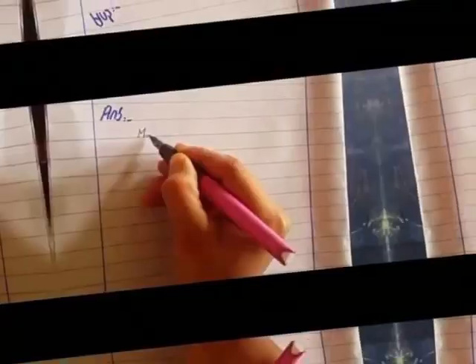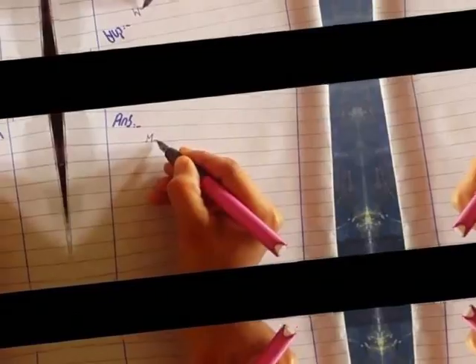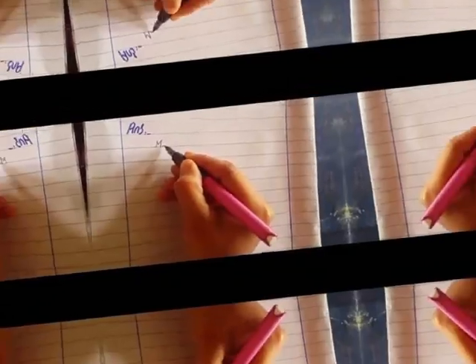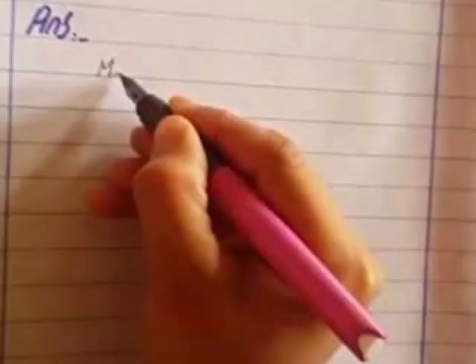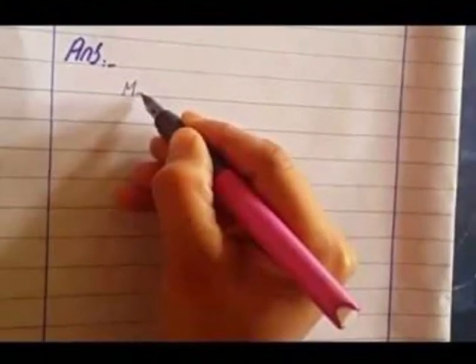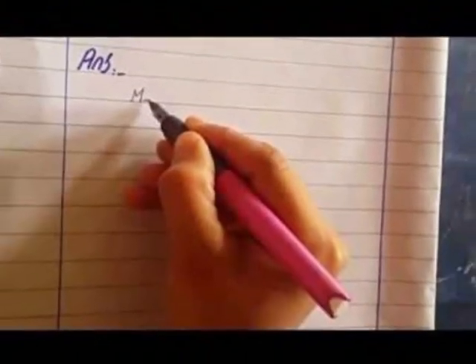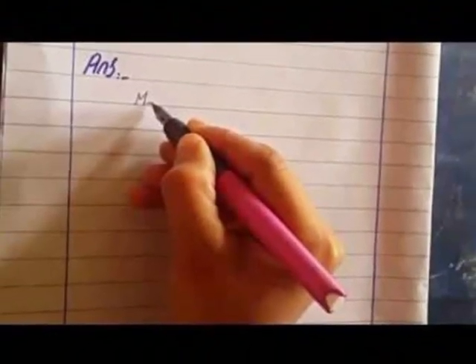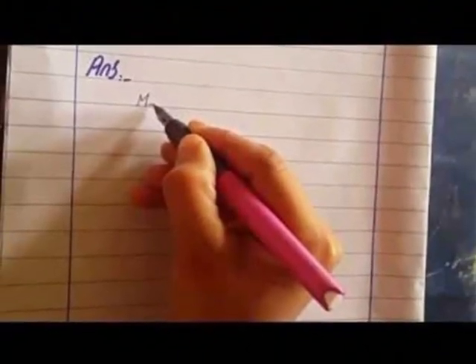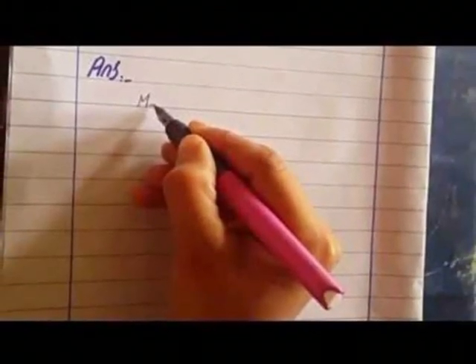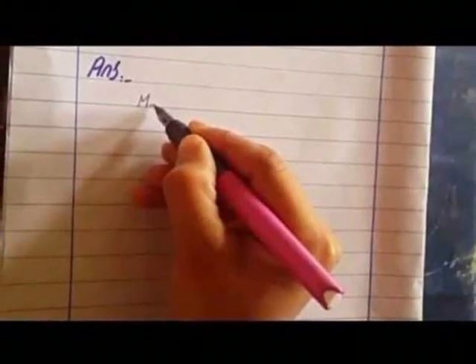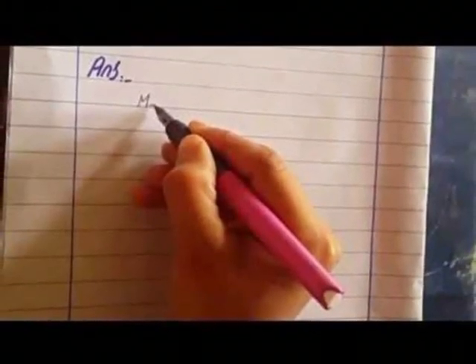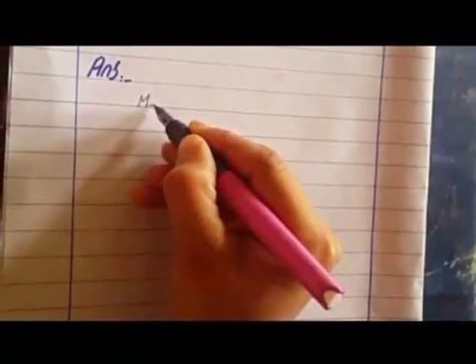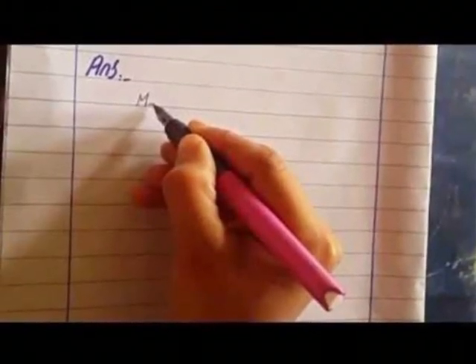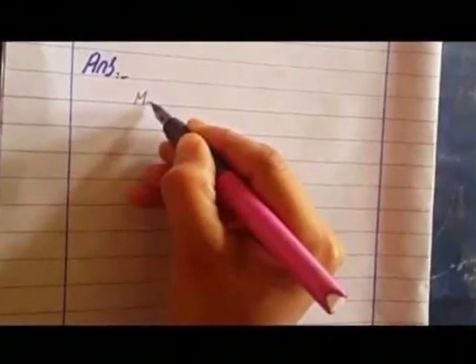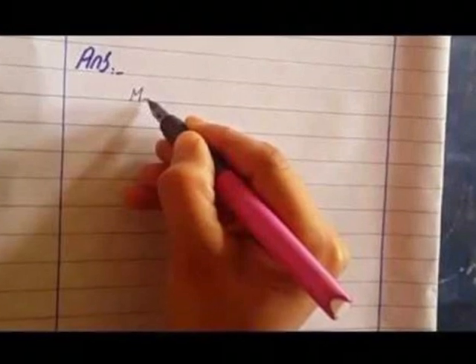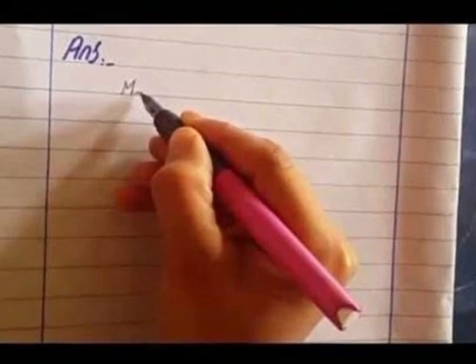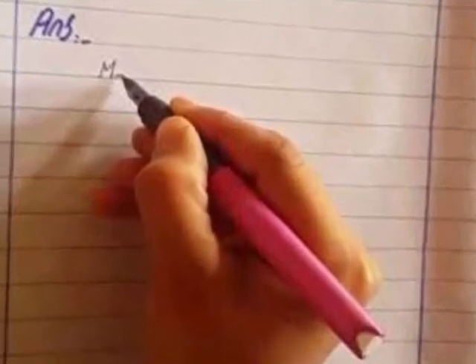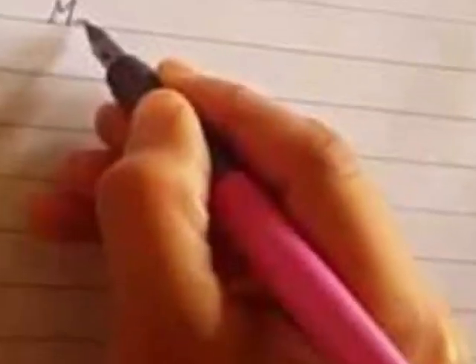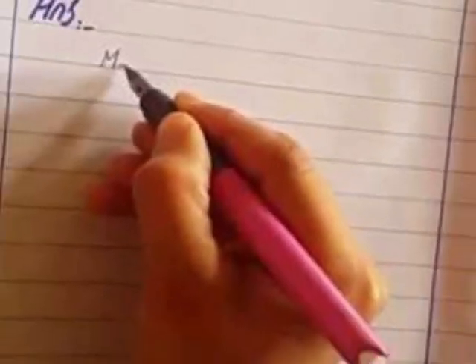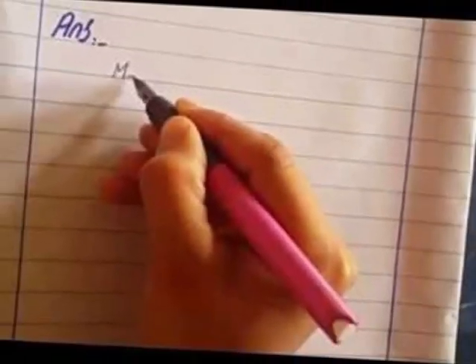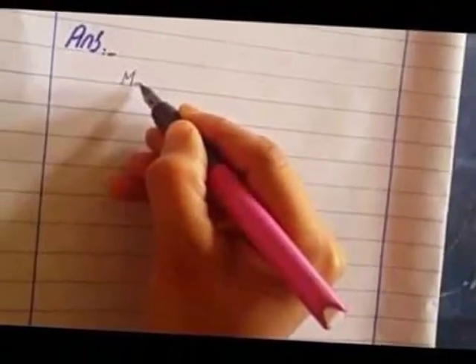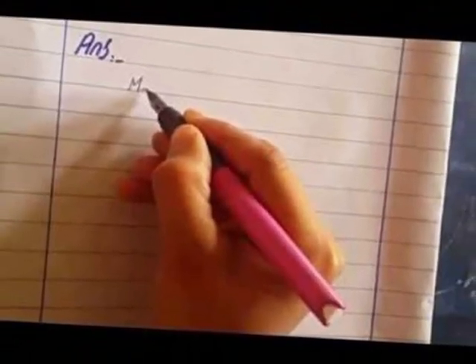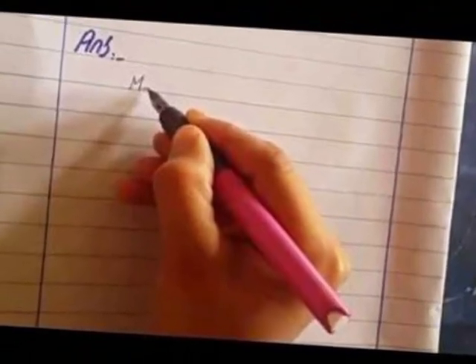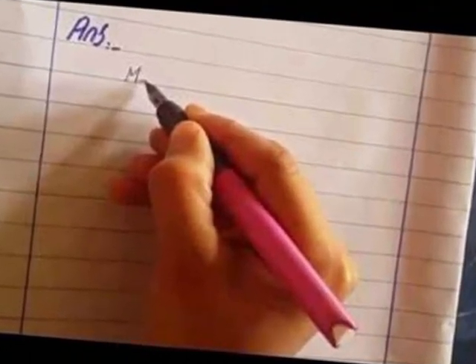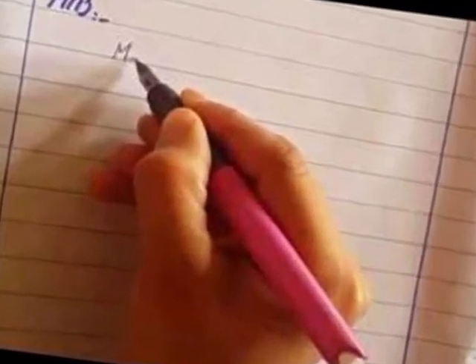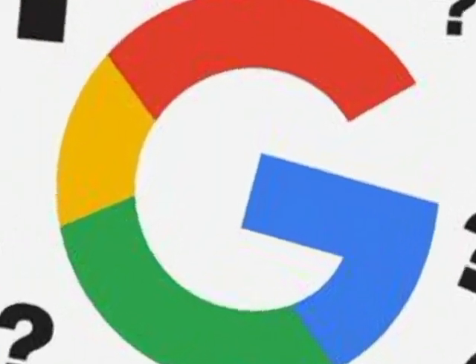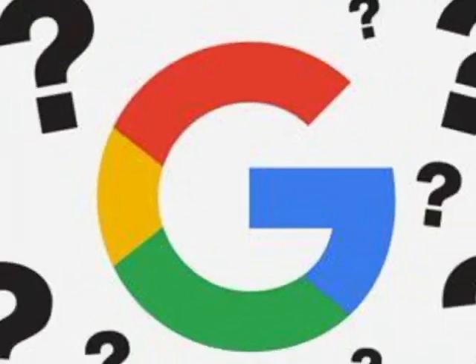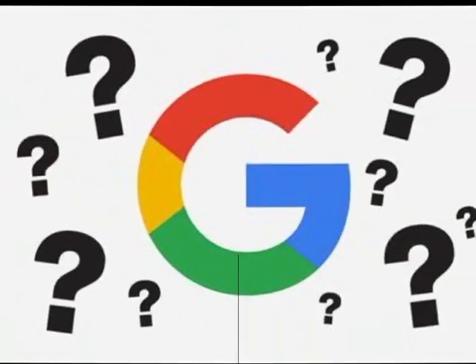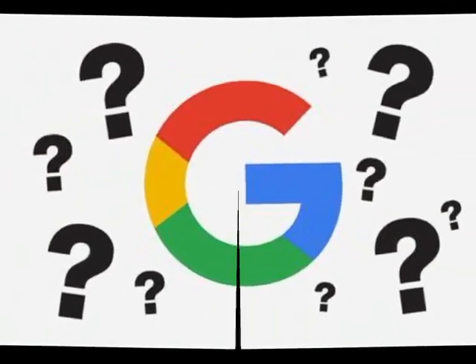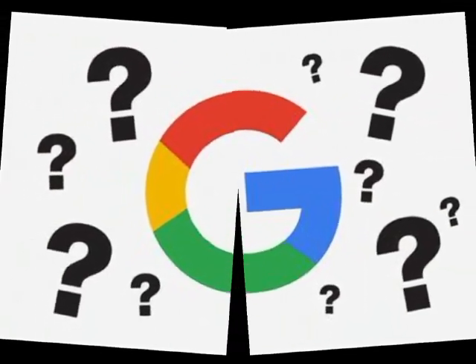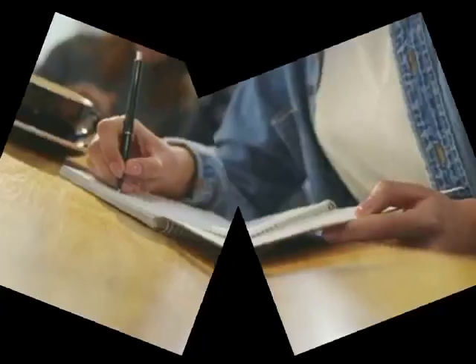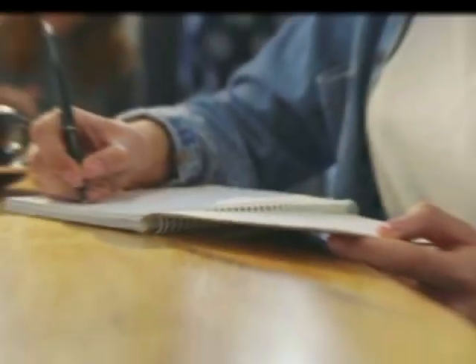Second, whatever topic you have to read, underline the important words. Then look up those words on Google and after that write them down in a separate copy.